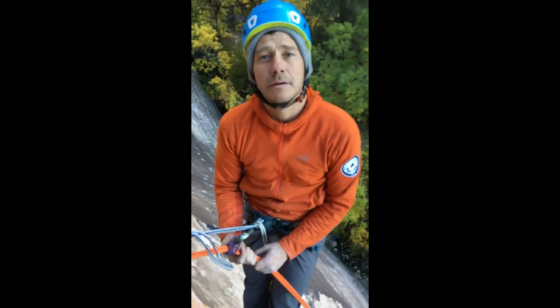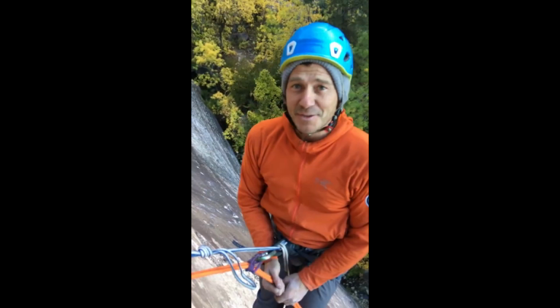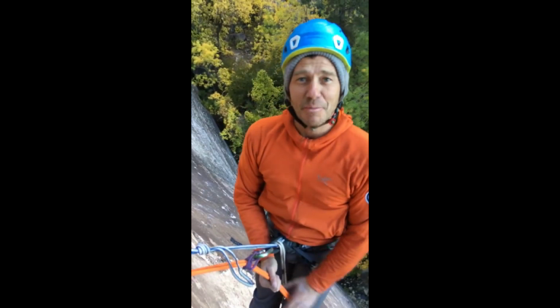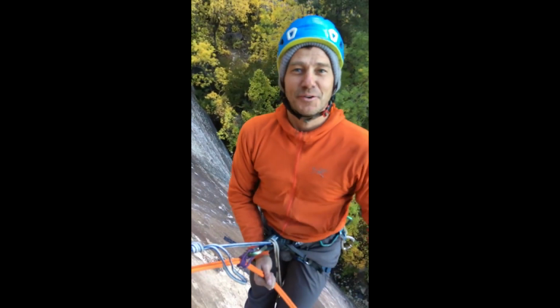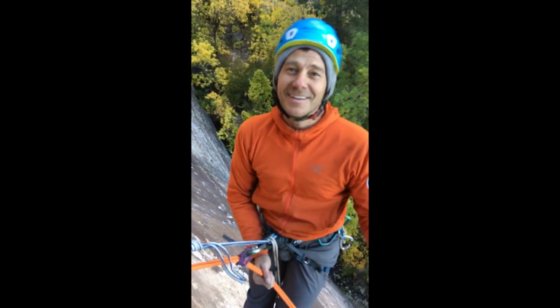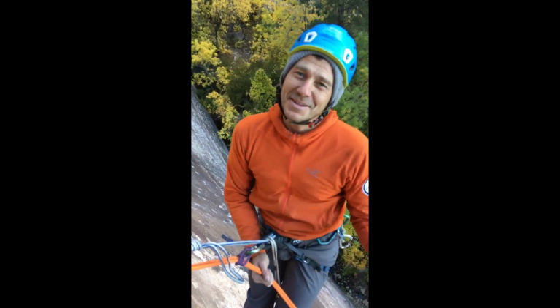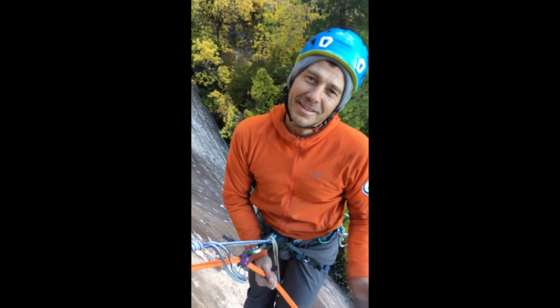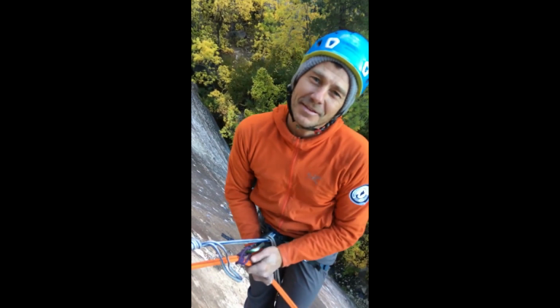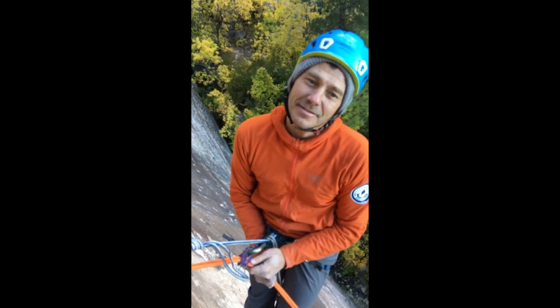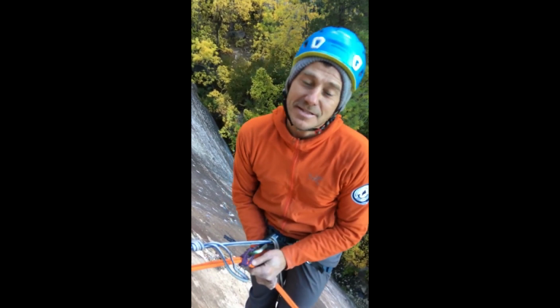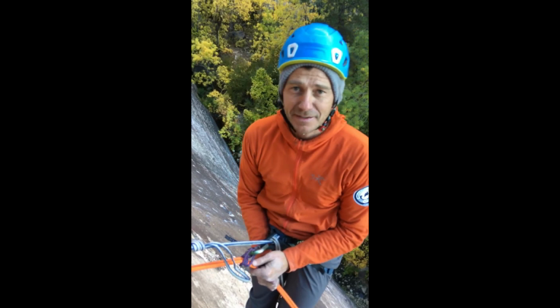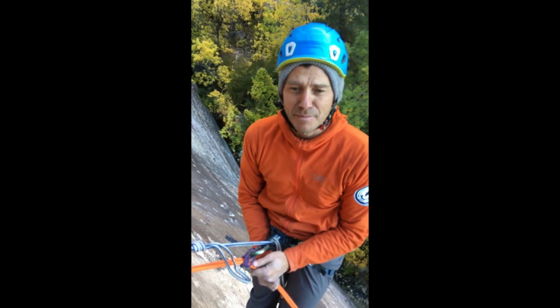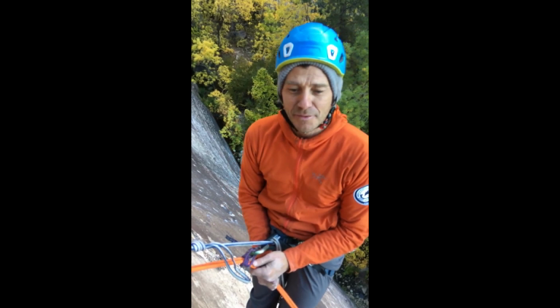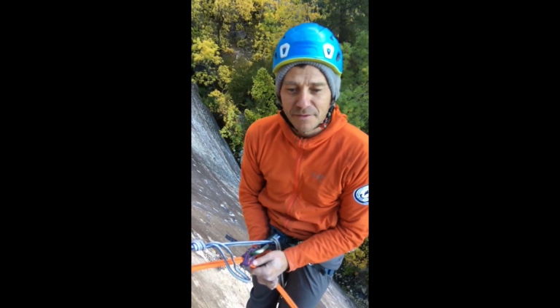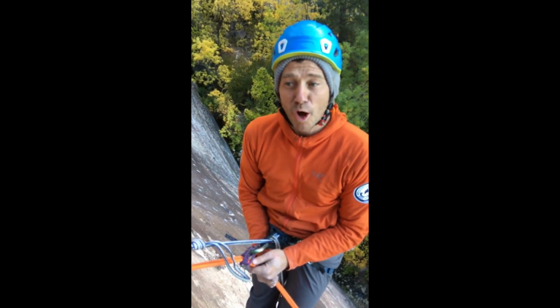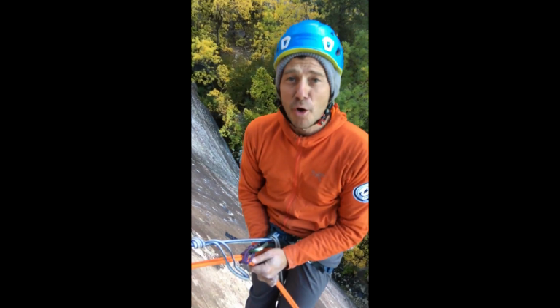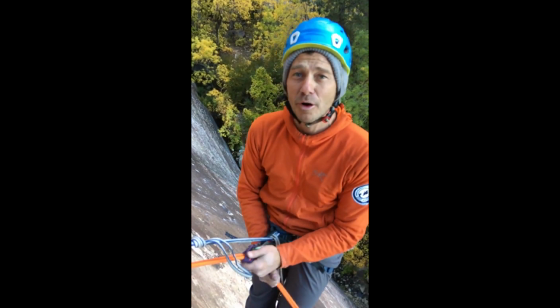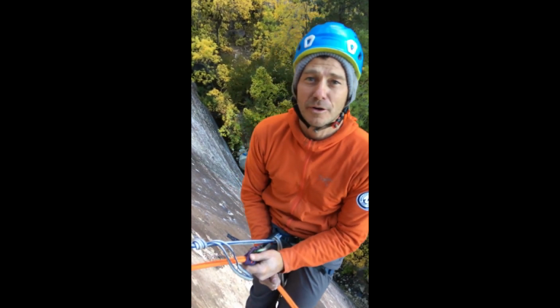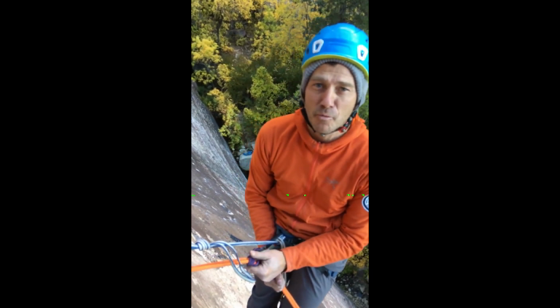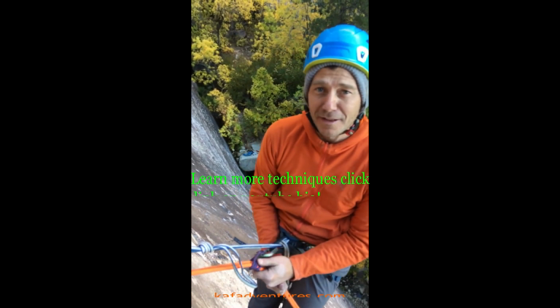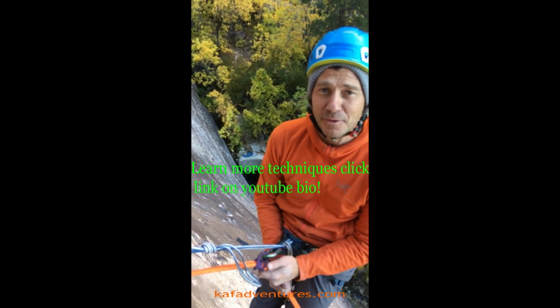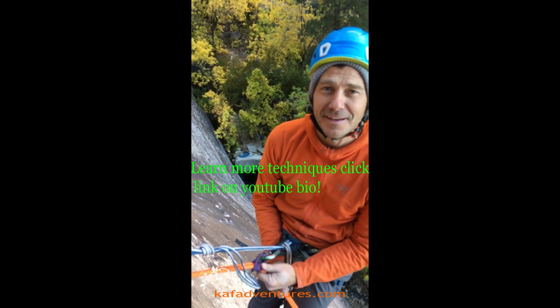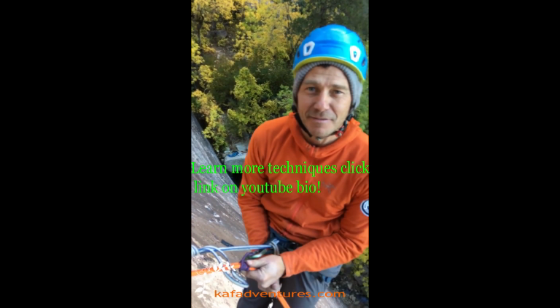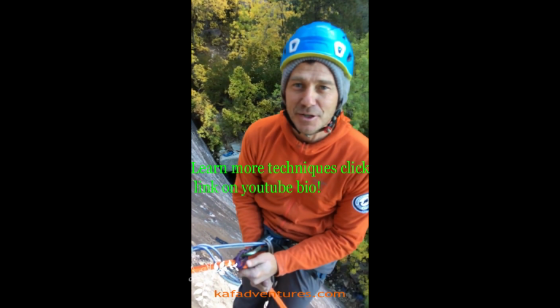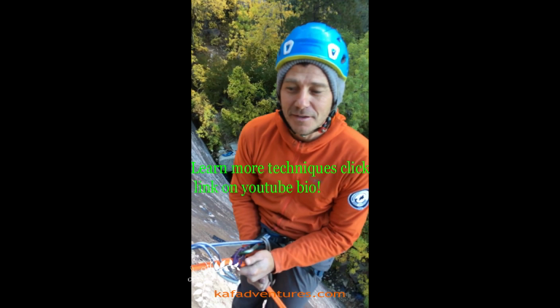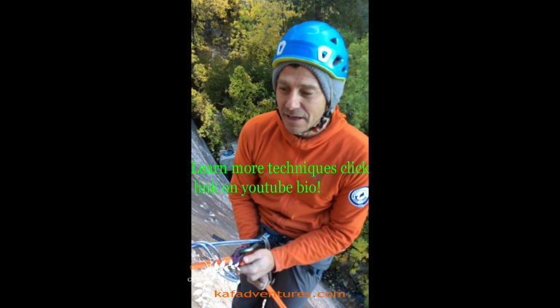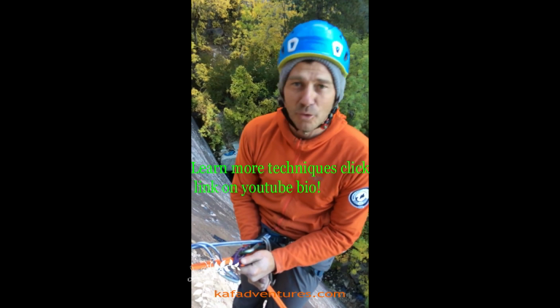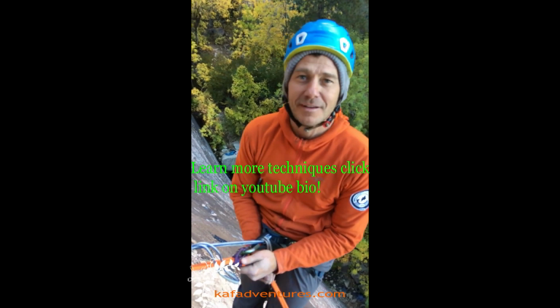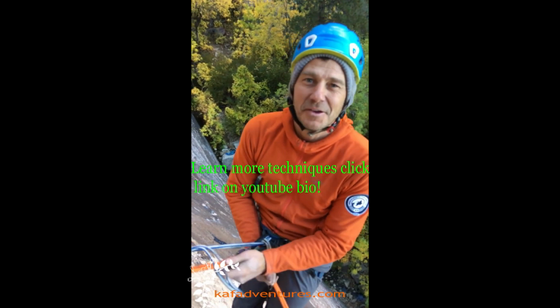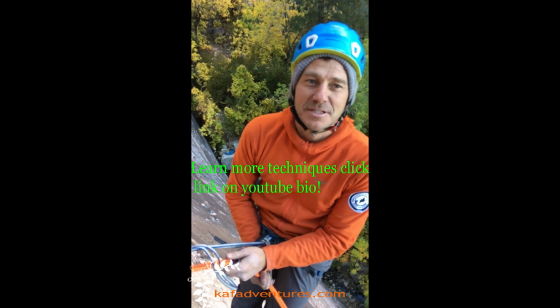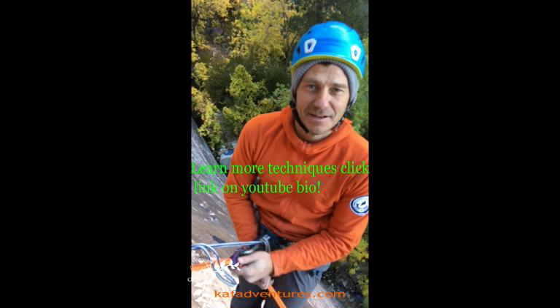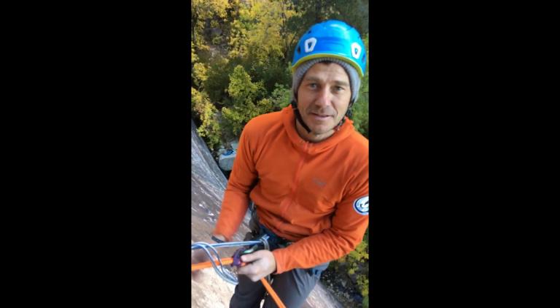Thank you so much for joining us this month for the Tech Tip of the Month. If you want to know more or go rock climbing with us at Coffin Adventures, get a hold of us. We'll see you next month.